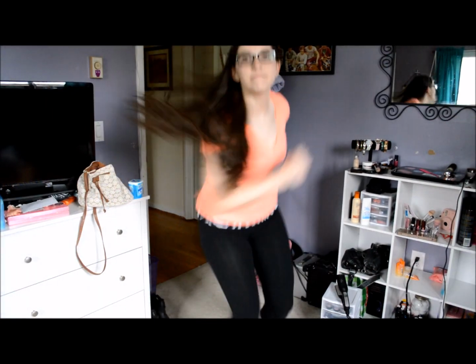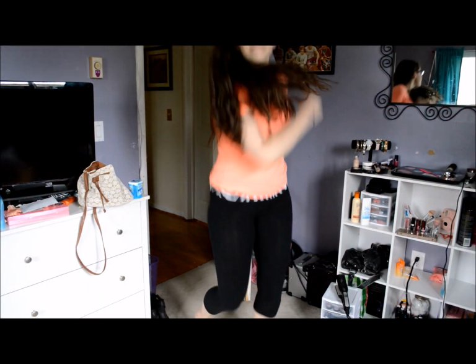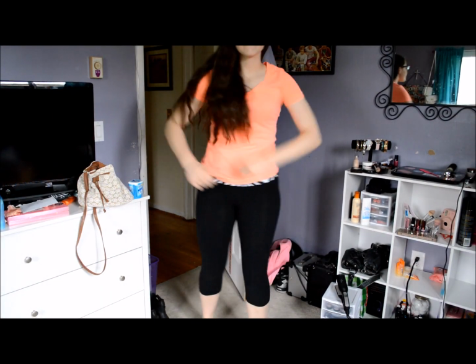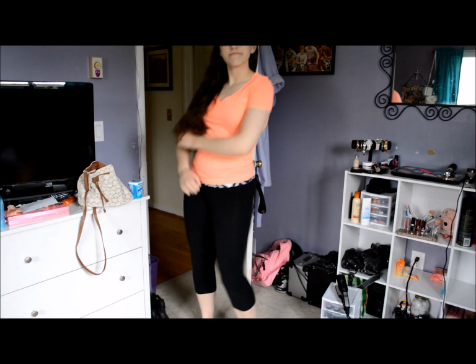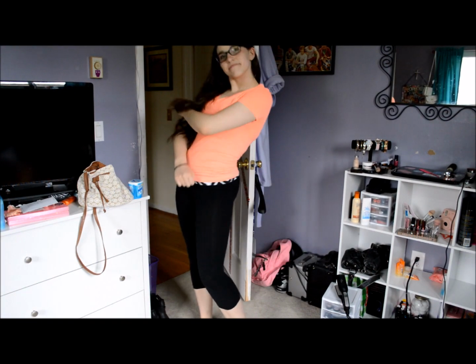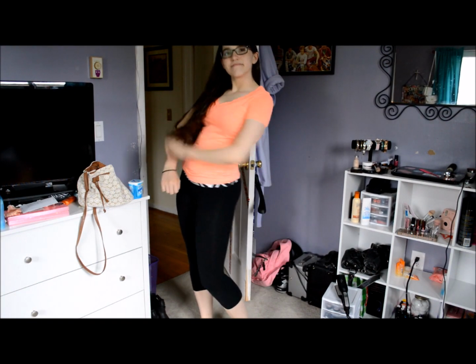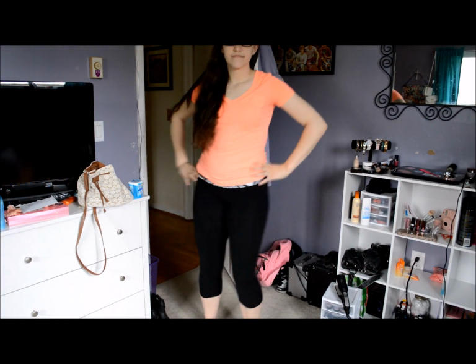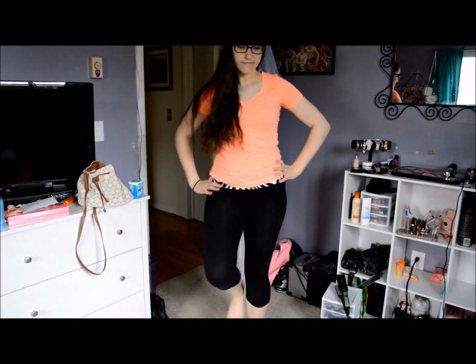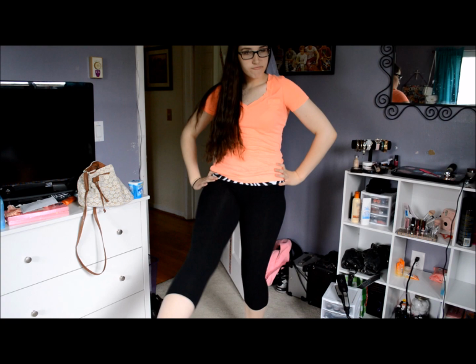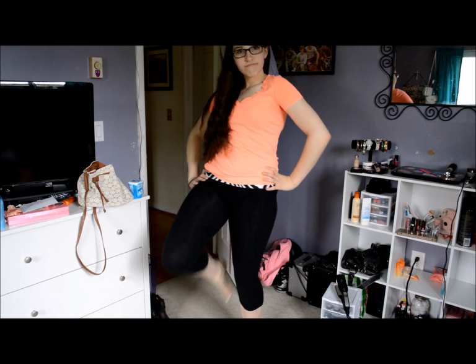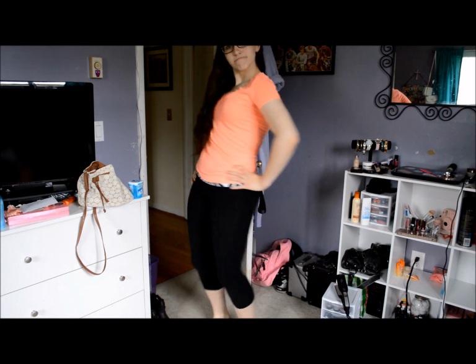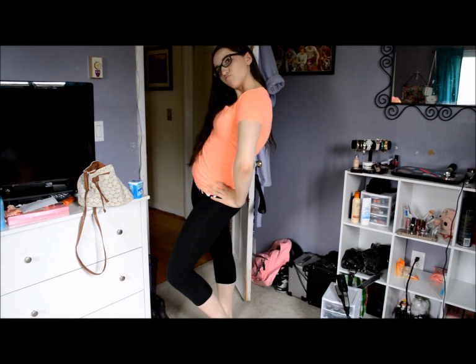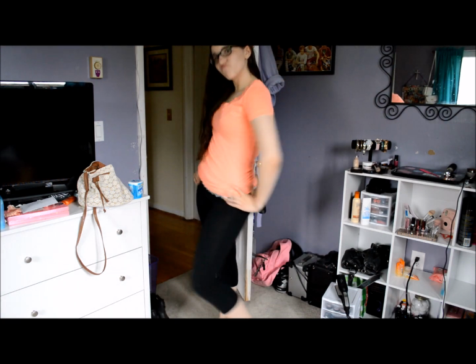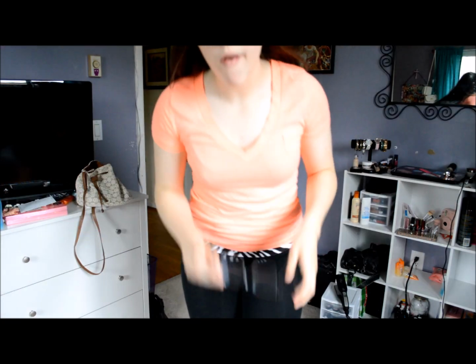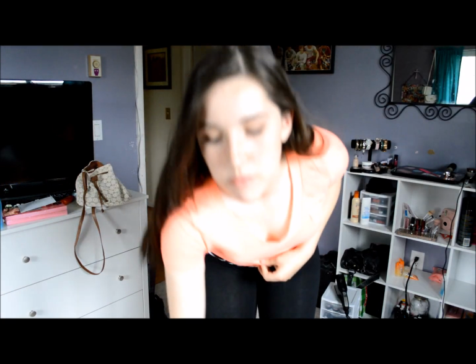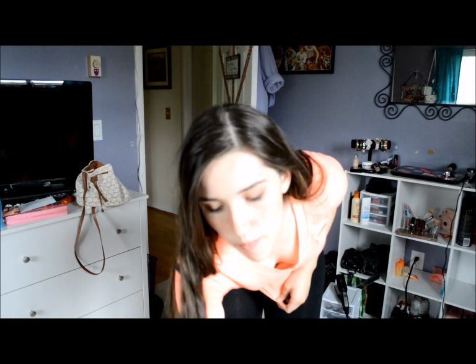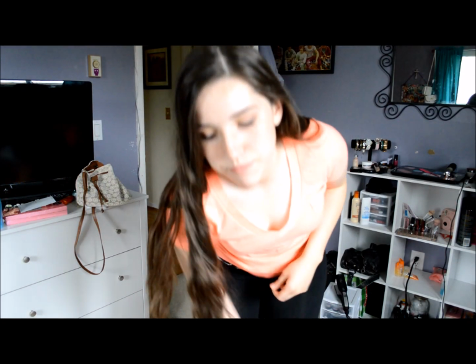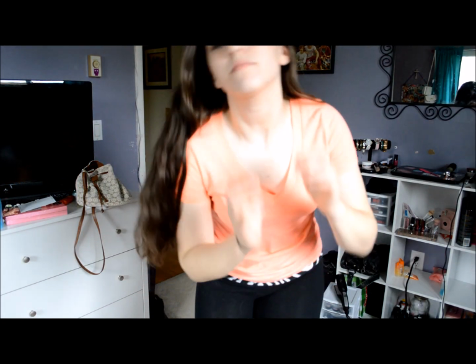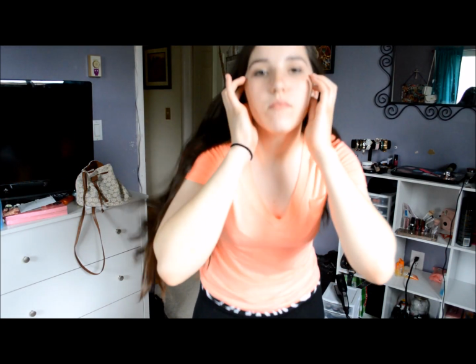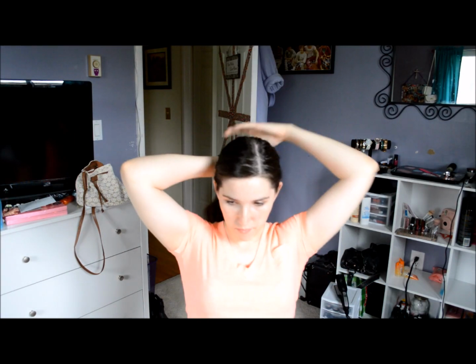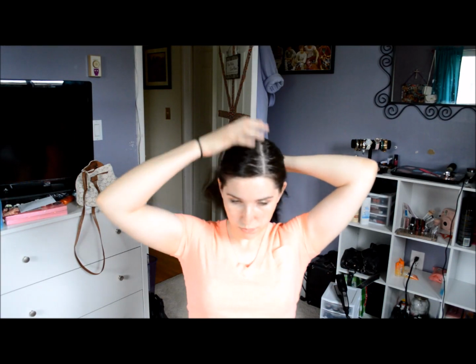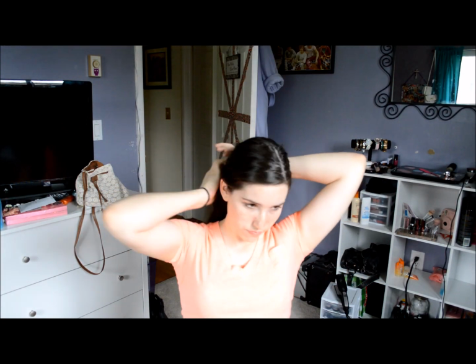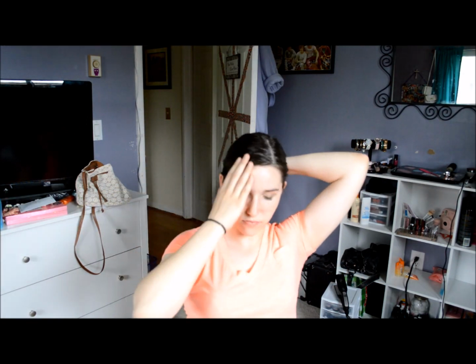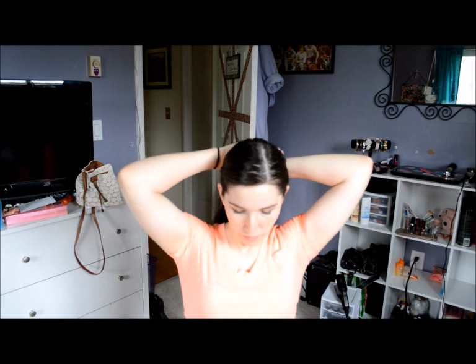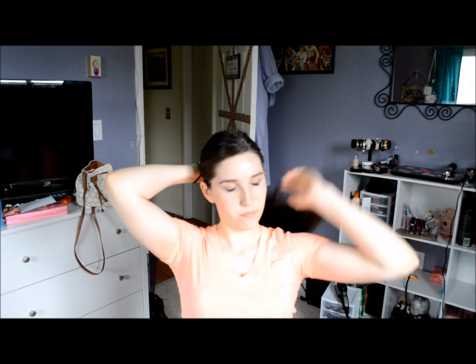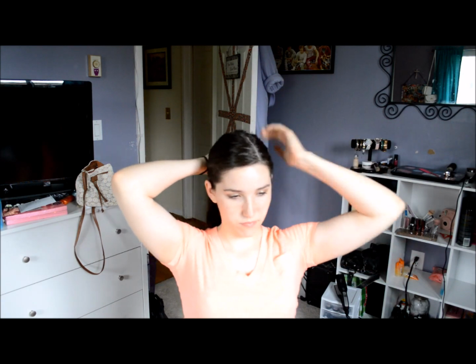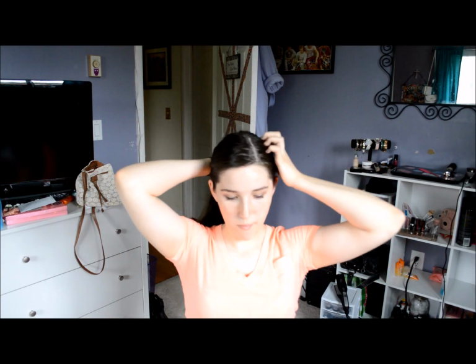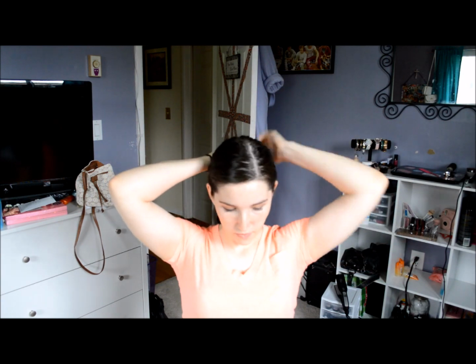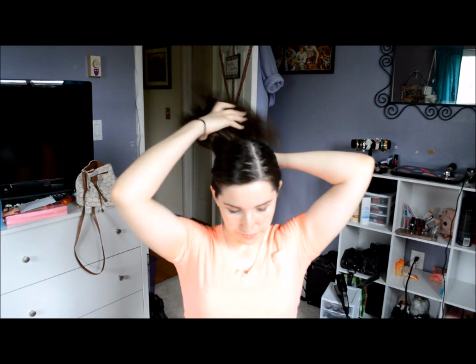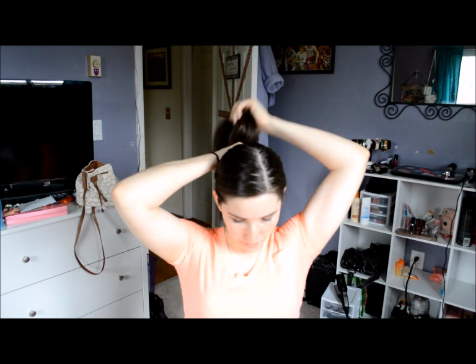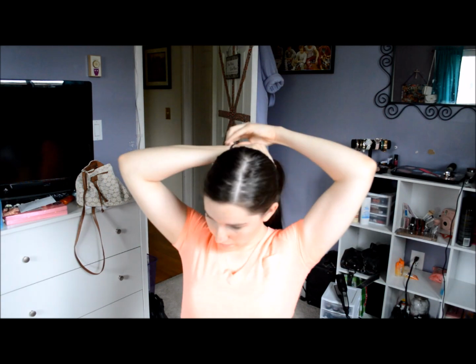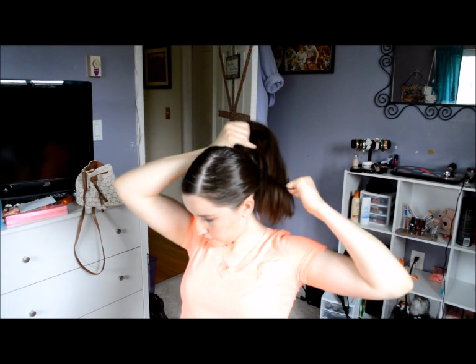Before I do anything in my room, I need to make sure that I'm nice and comfy so I am comfortable while cleaning. So I just threw on some leggings and a plain t-shirt and threw my hair up in a ponytail.